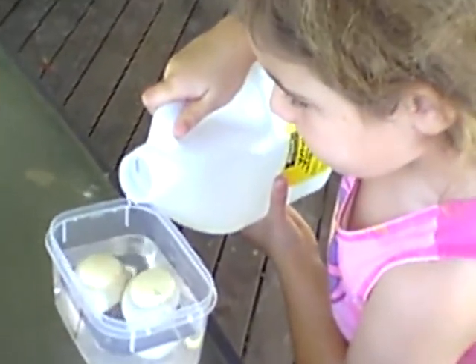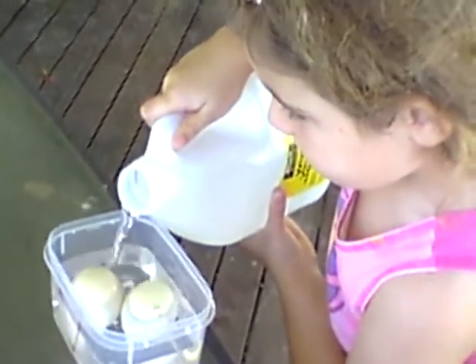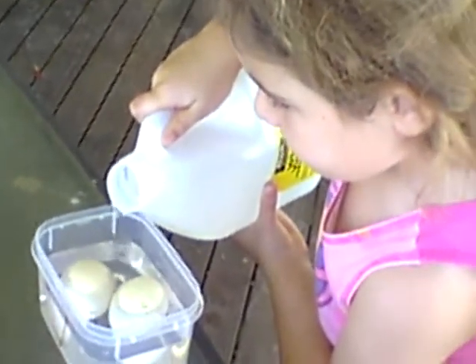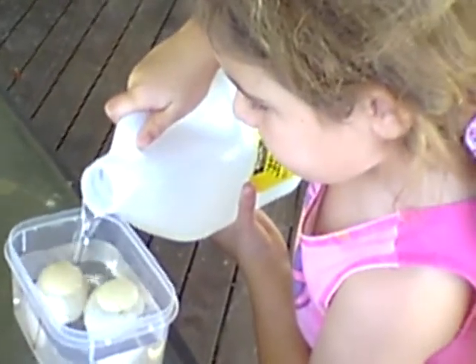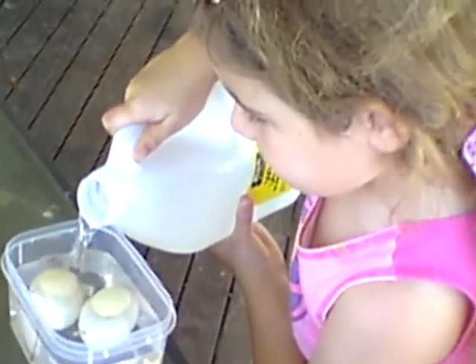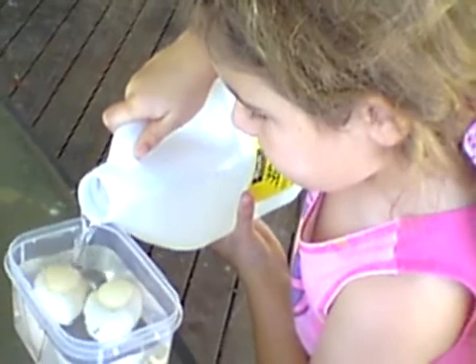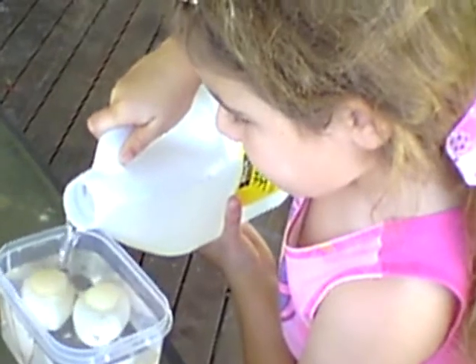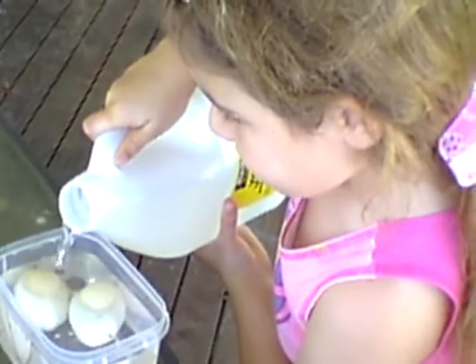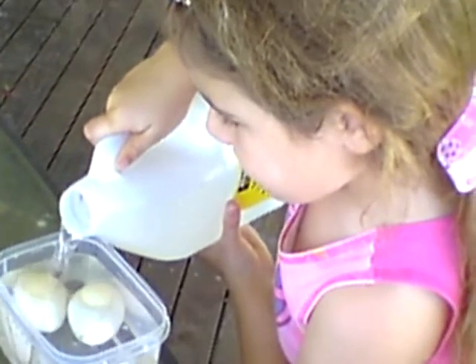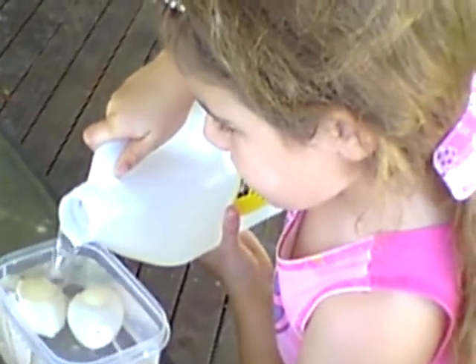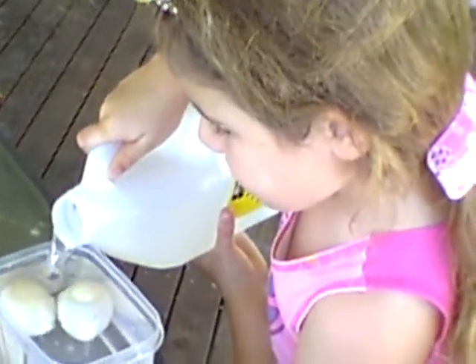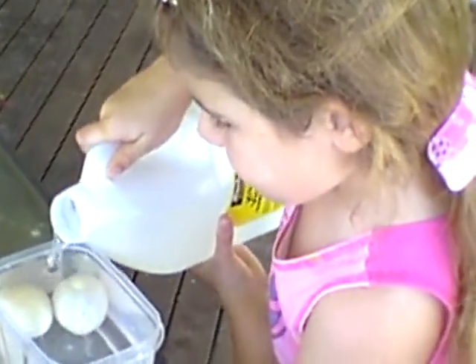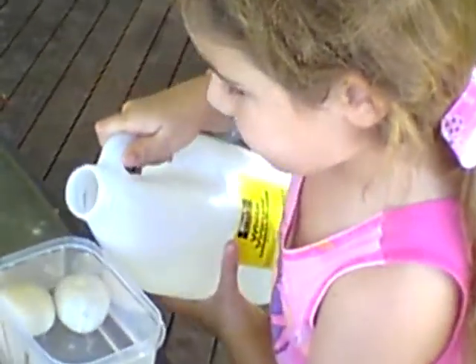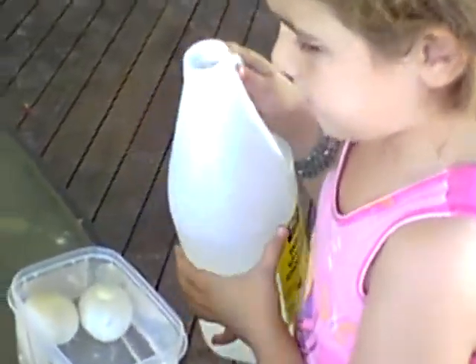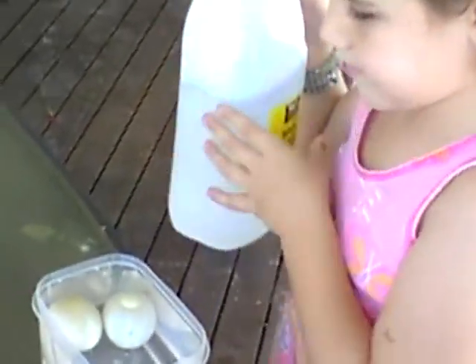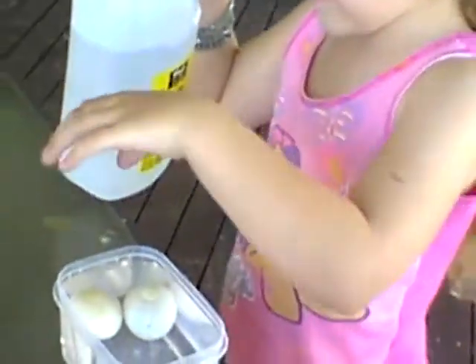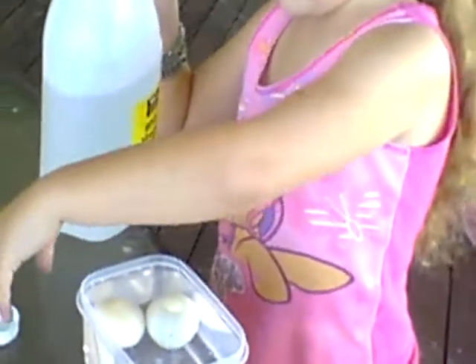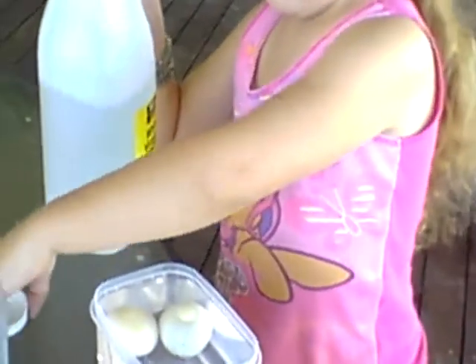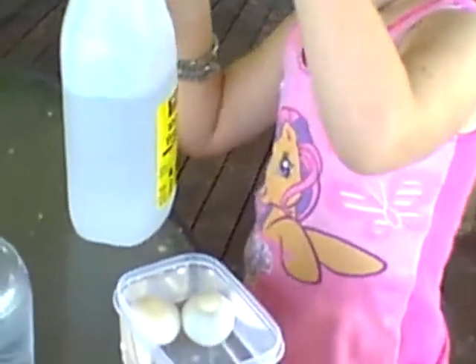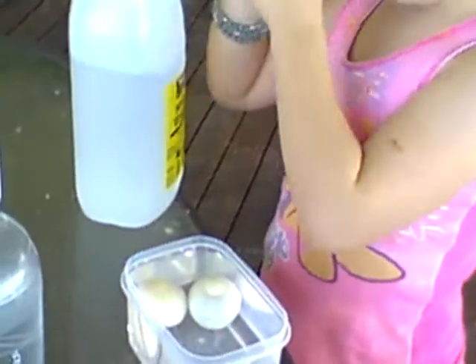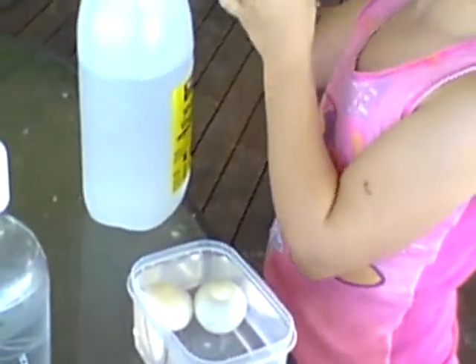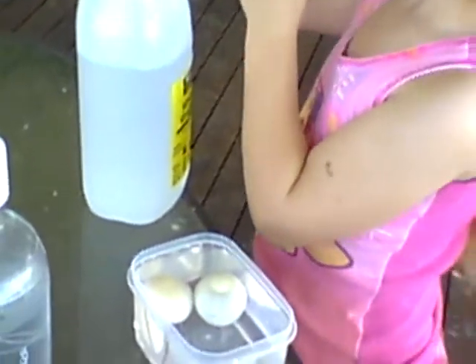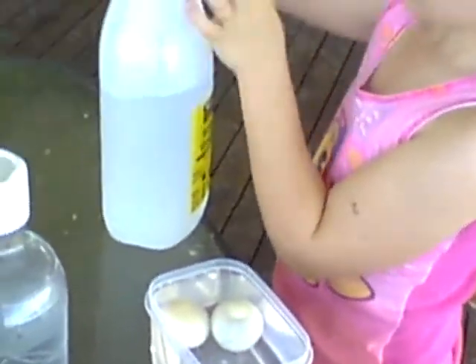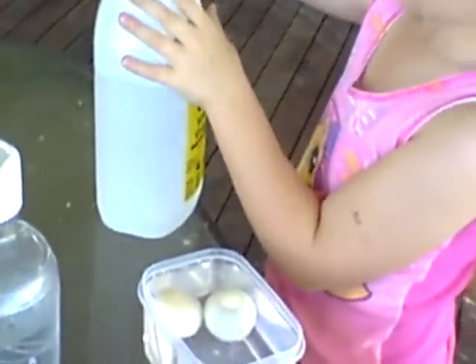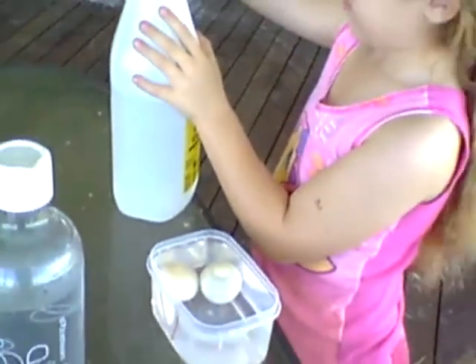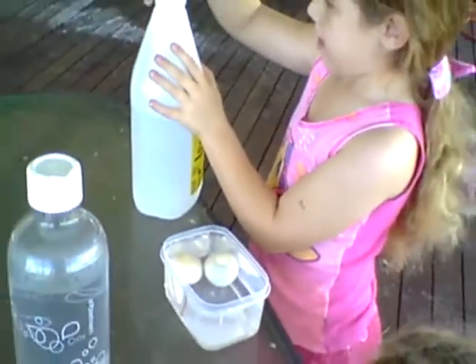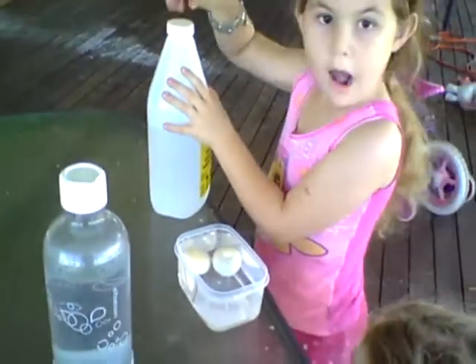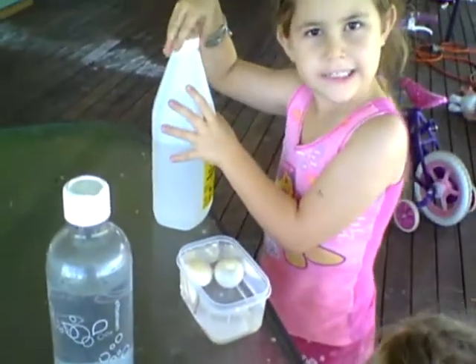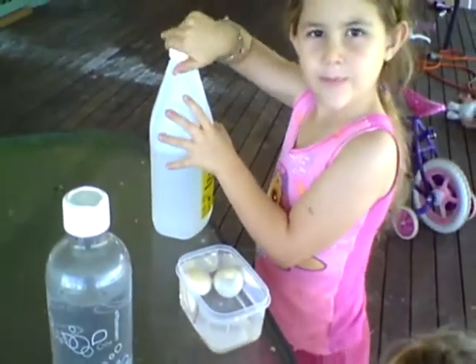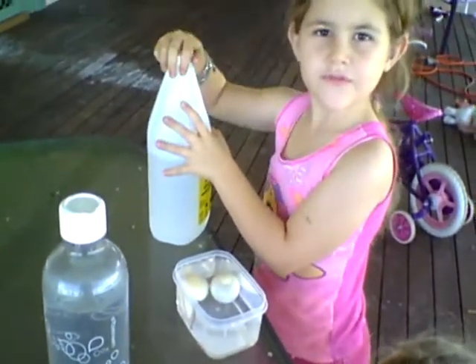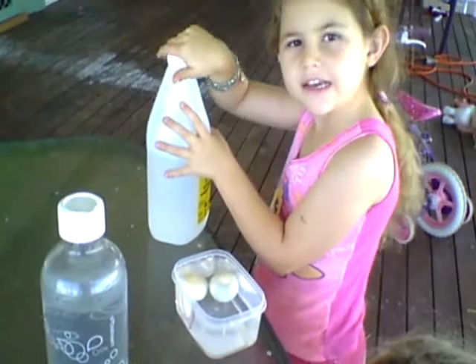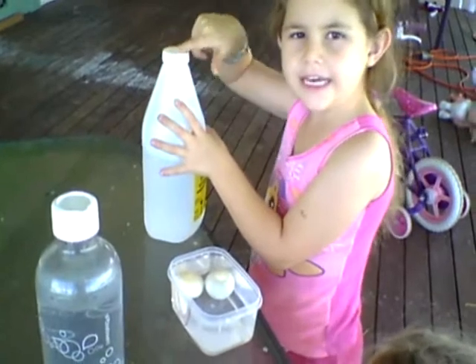Did you cover them? Cover them. Done. I just poured the vinegar in.